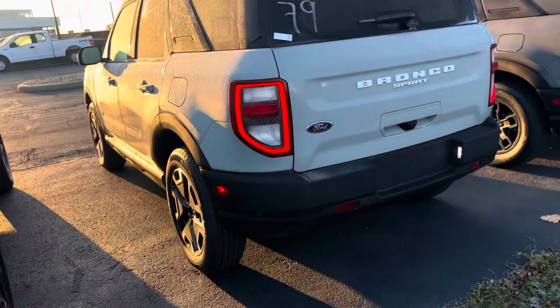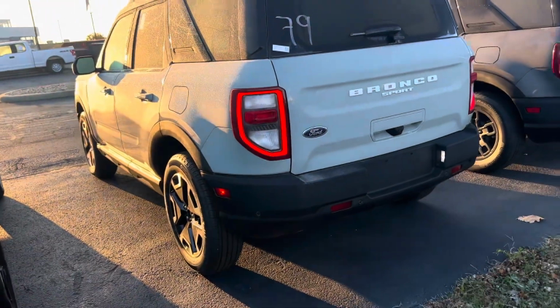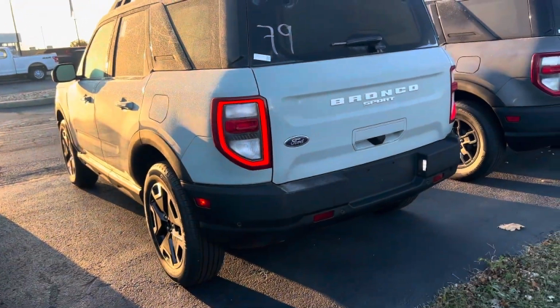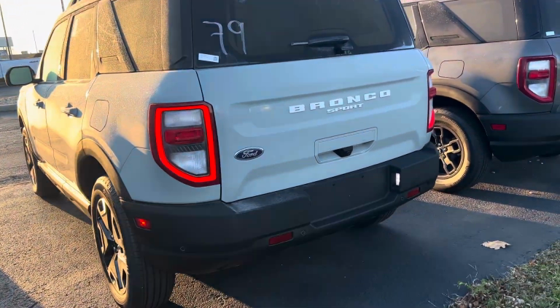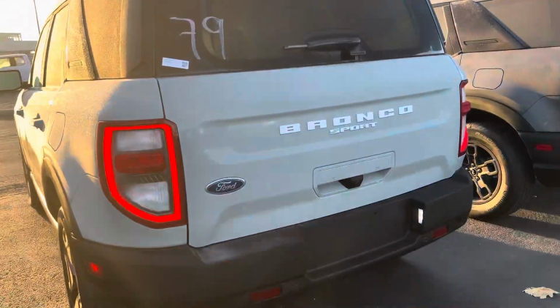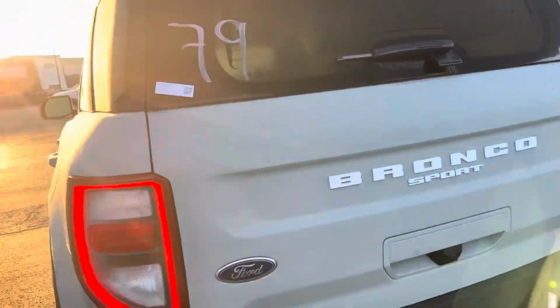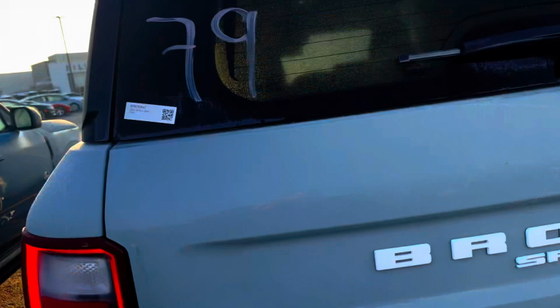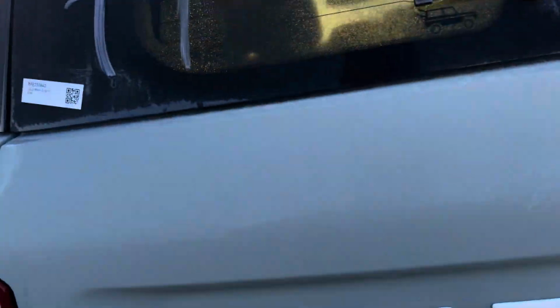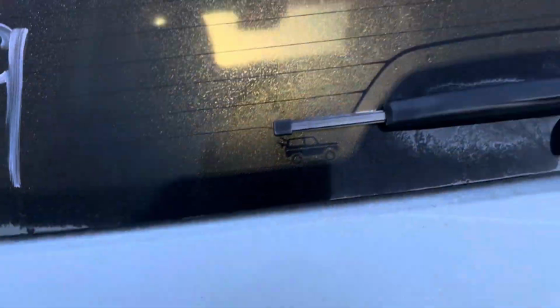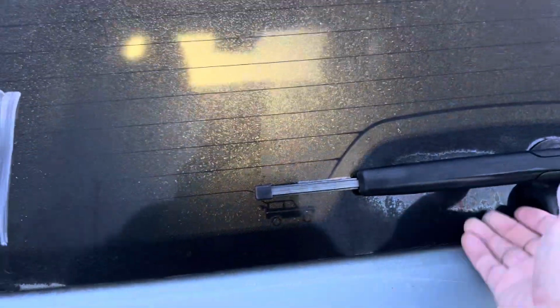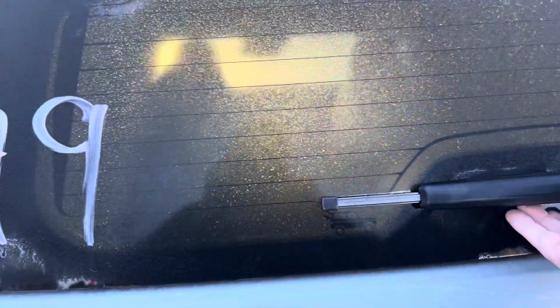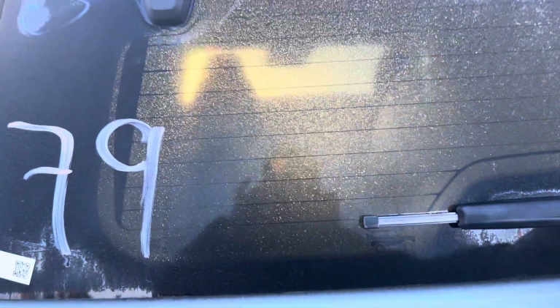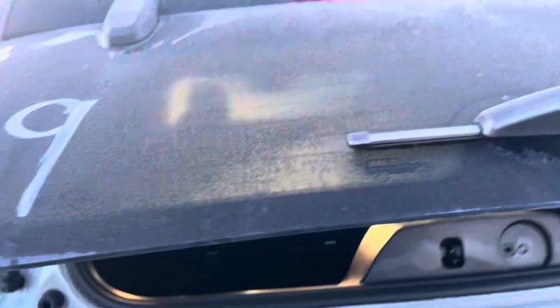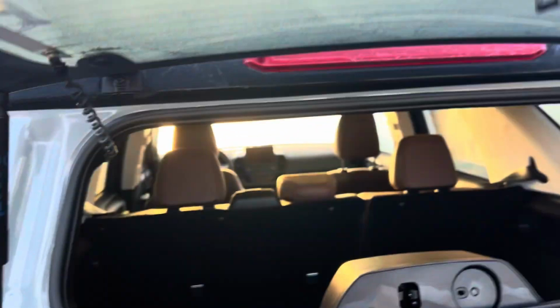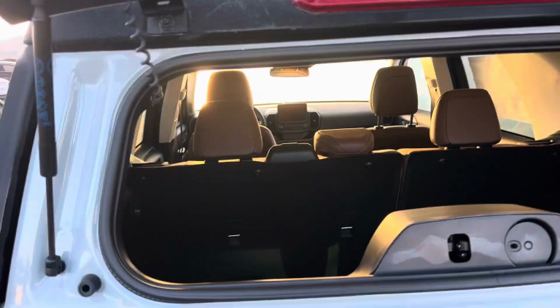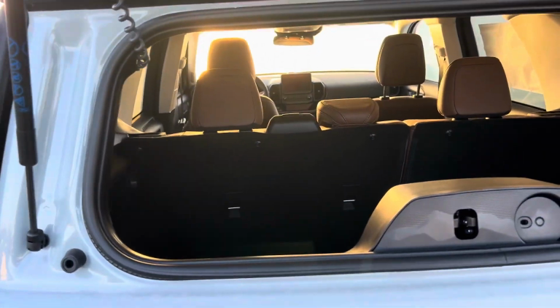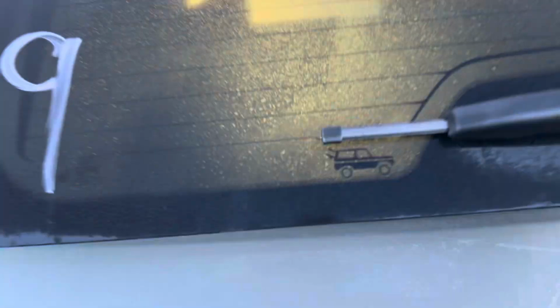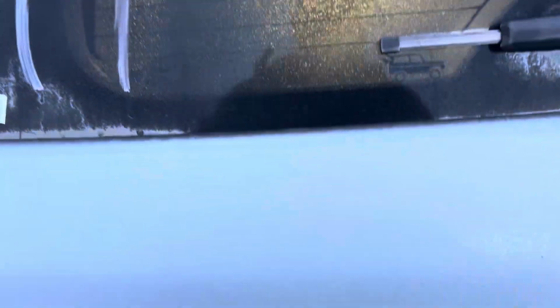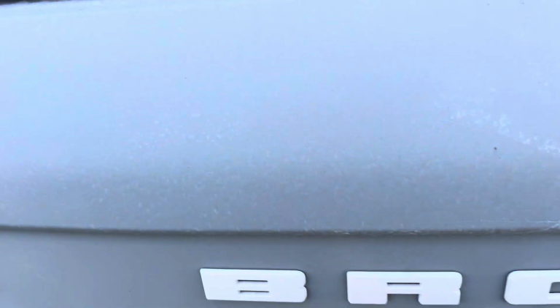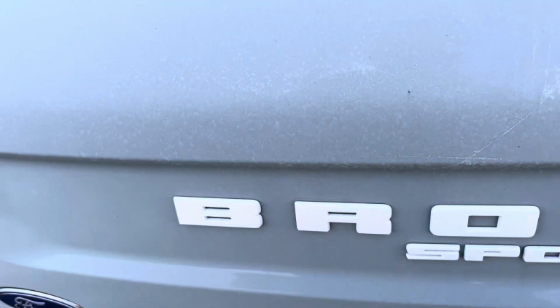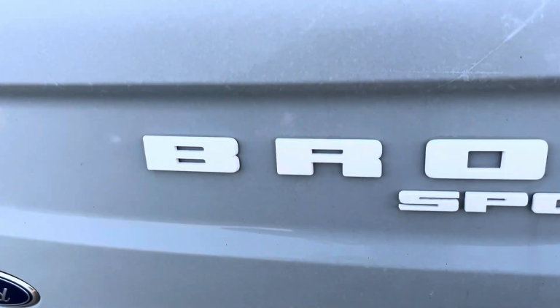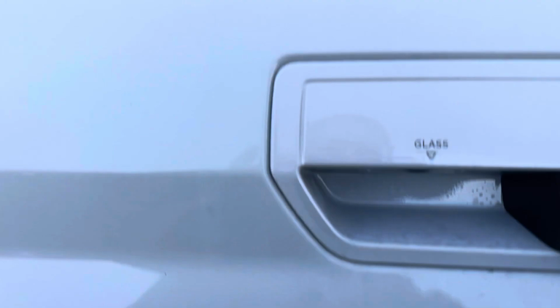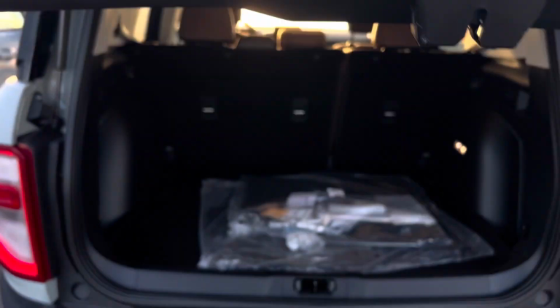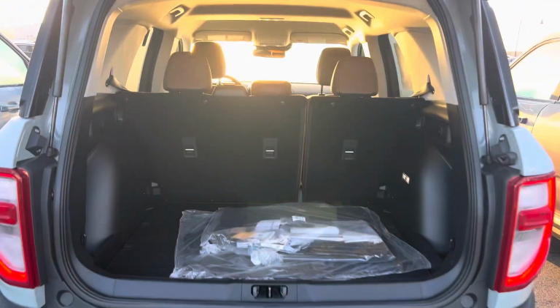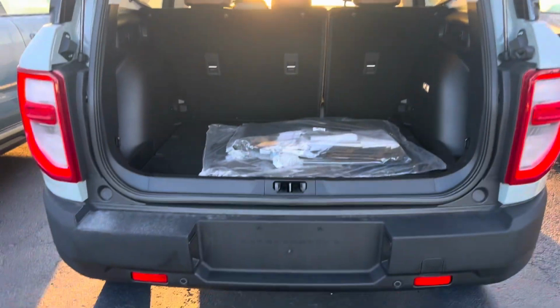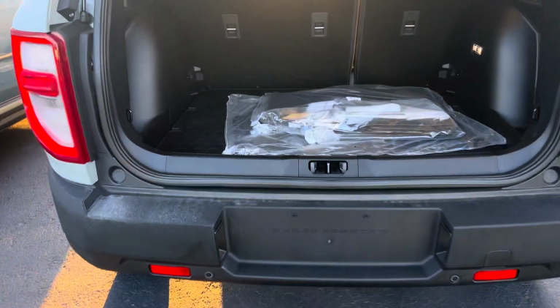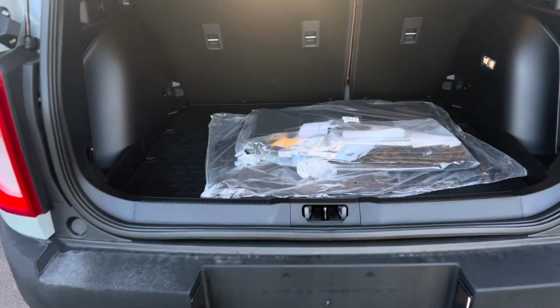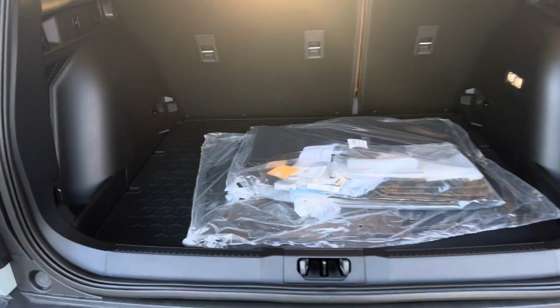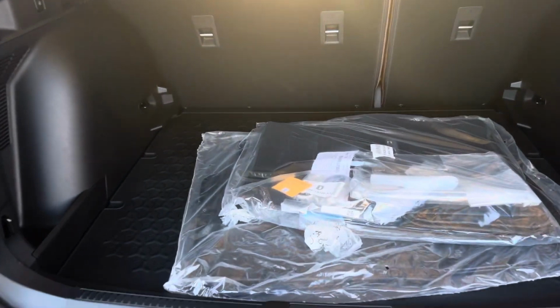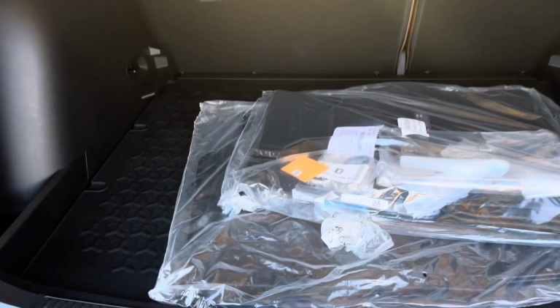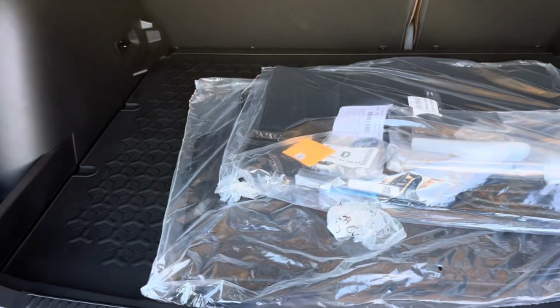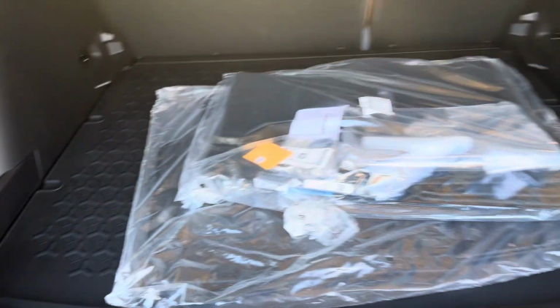There's the back. You can pop up the window so you just have access there, or the entire thing will back up as well. Nice storage space.